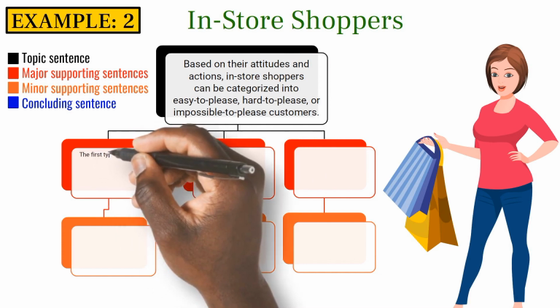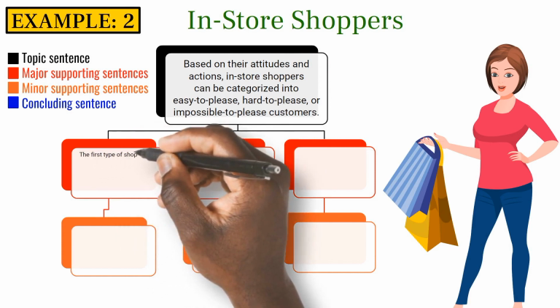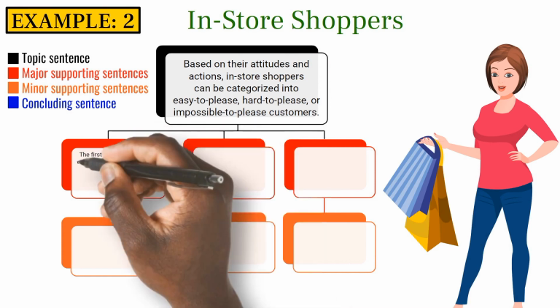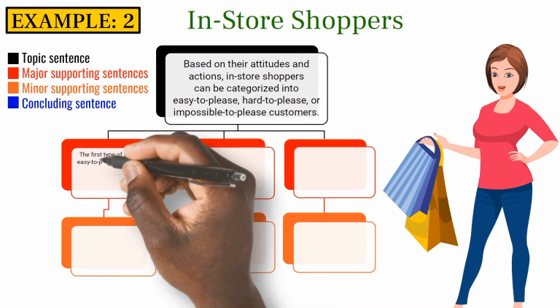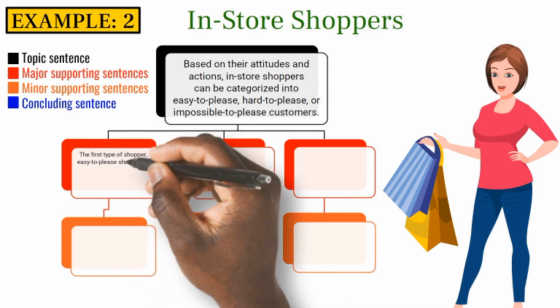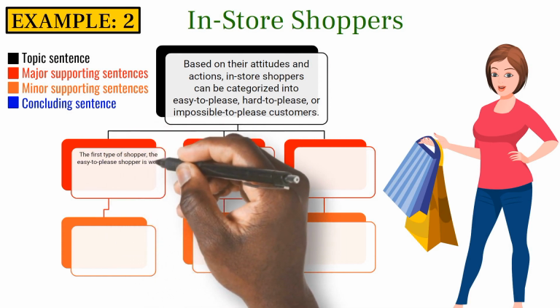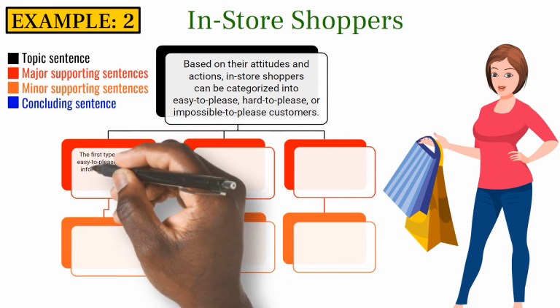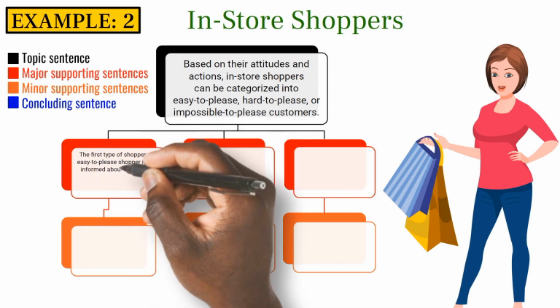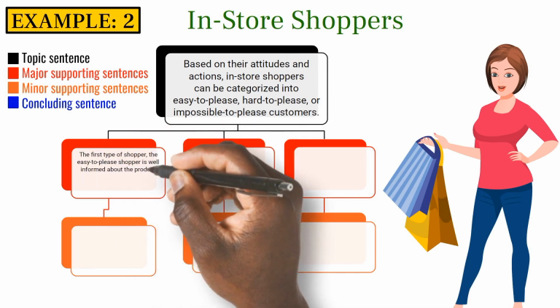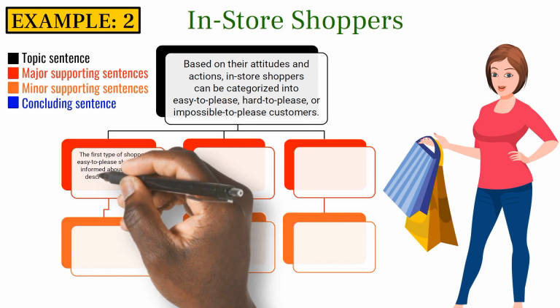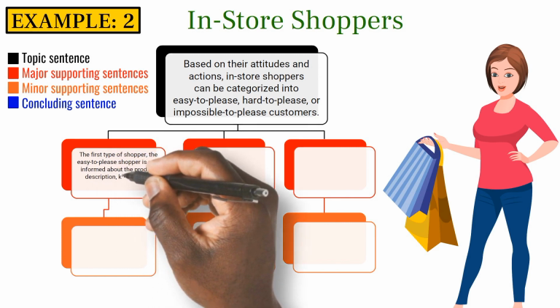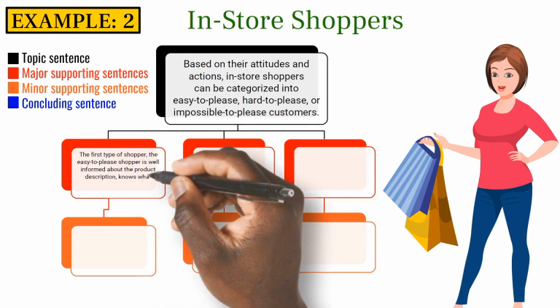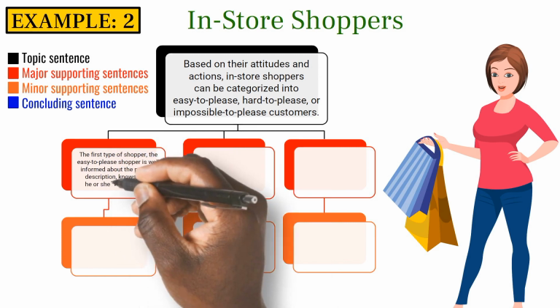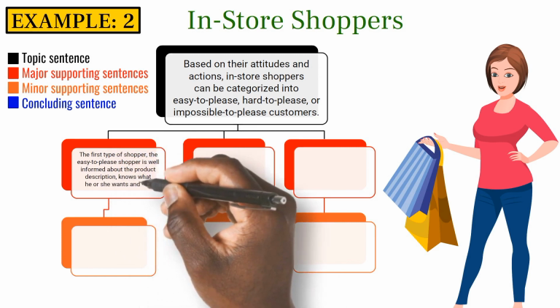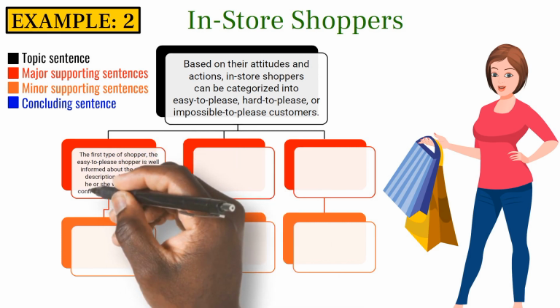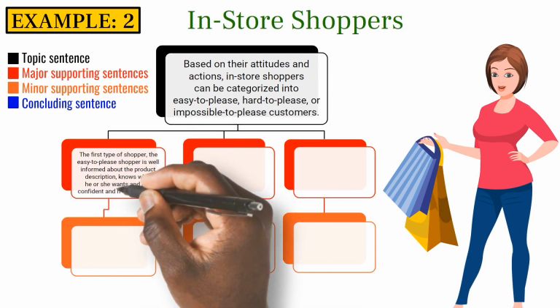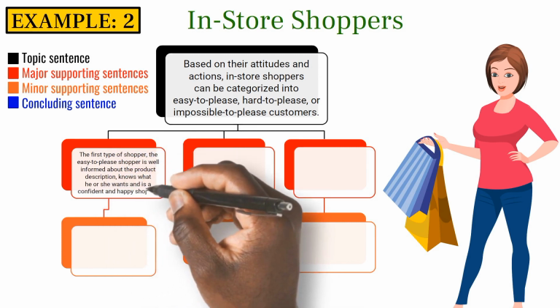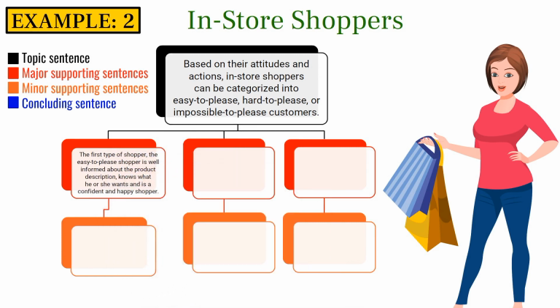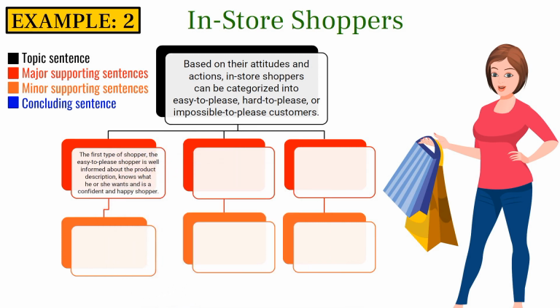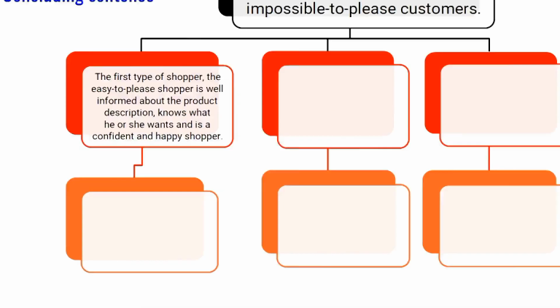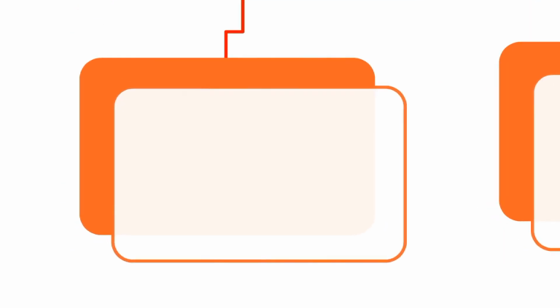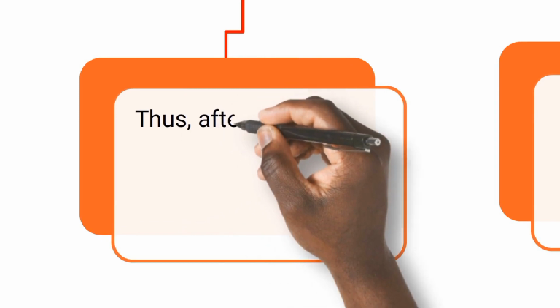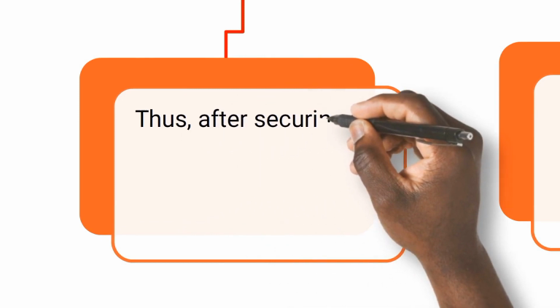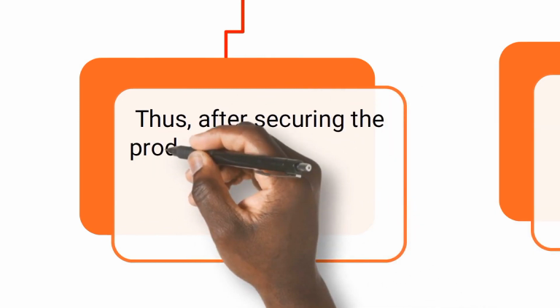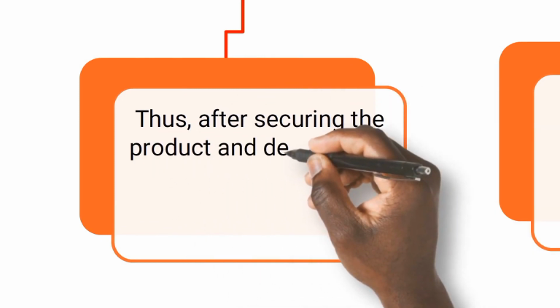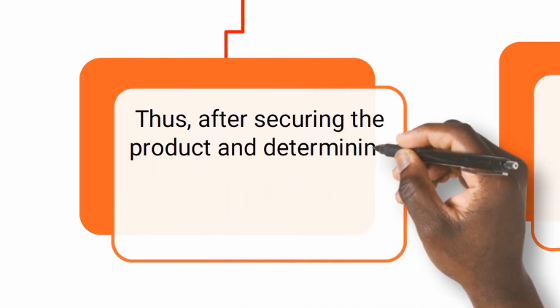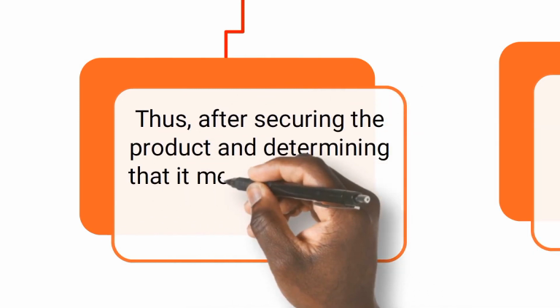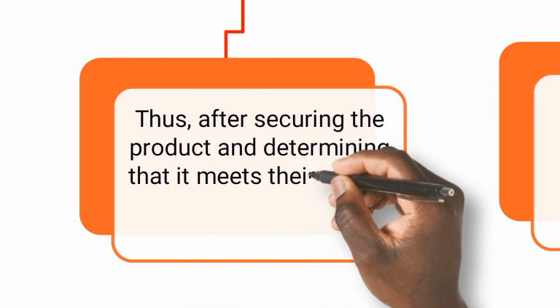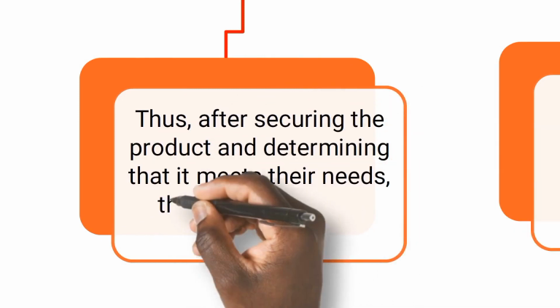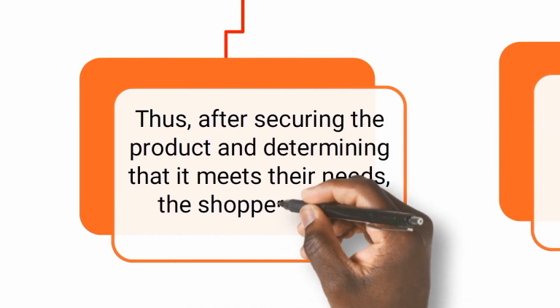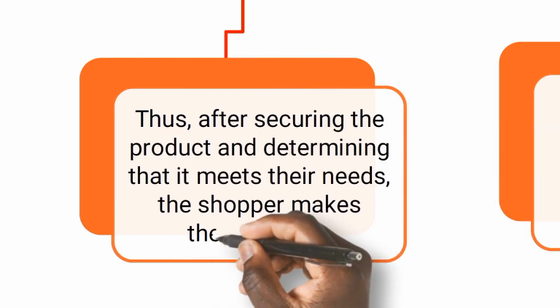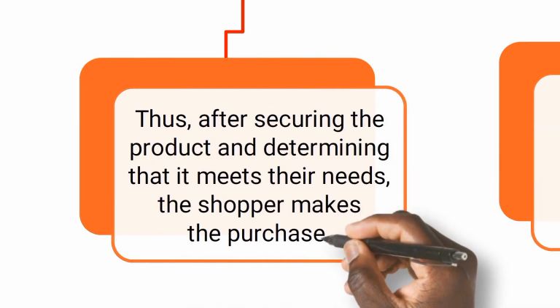The first type of shopper, the easy-to-please shopper, is well-informed about the product description, knows what he or she wants, and is a confident and happy shopper. Thus, after securing the product and determining that it meets their needs, the shopper makes the purchase.